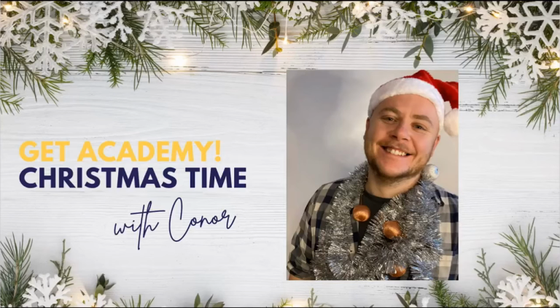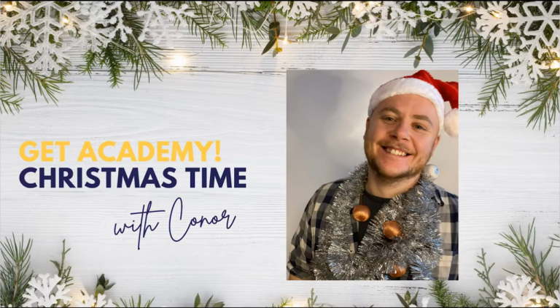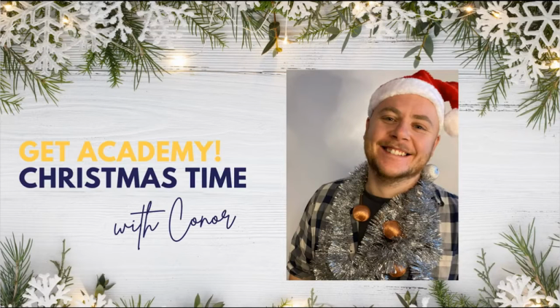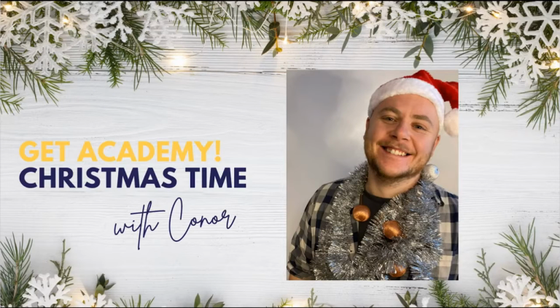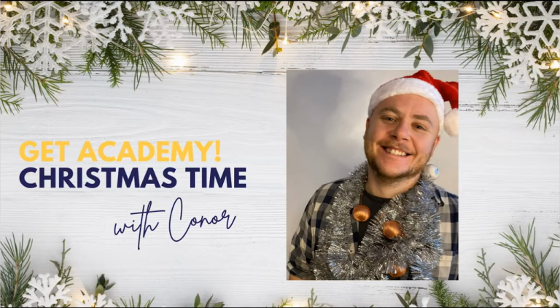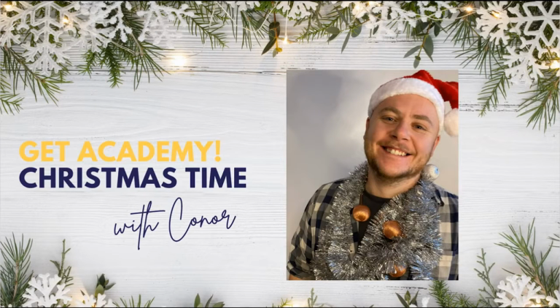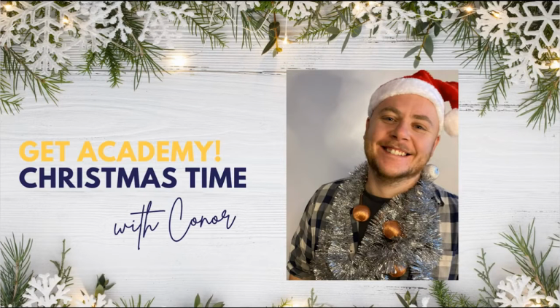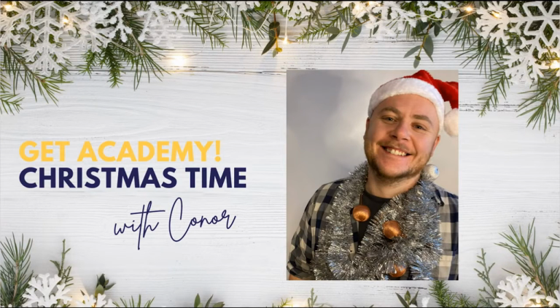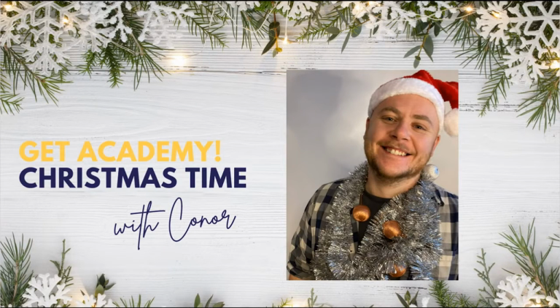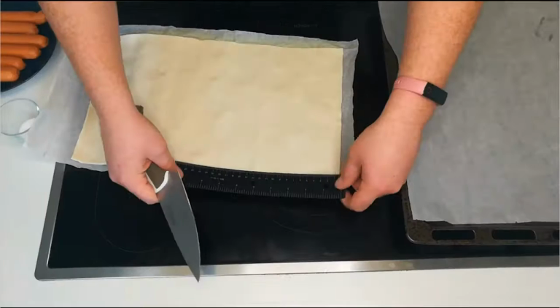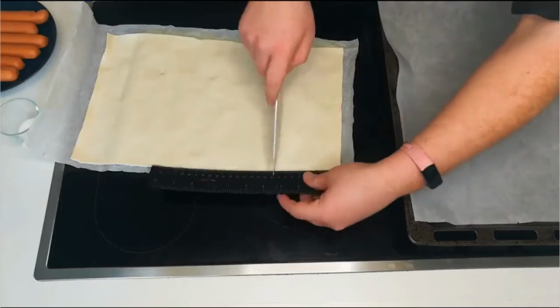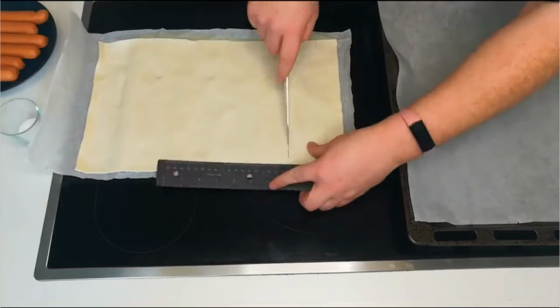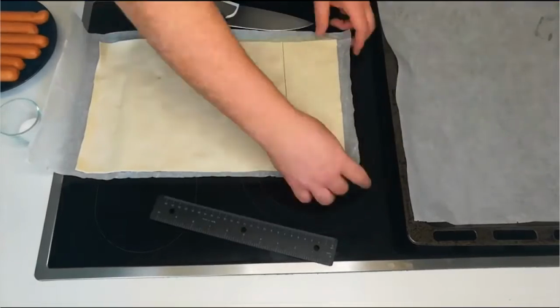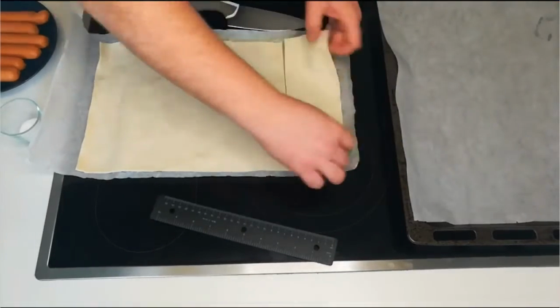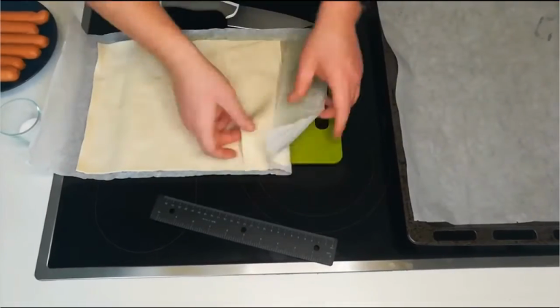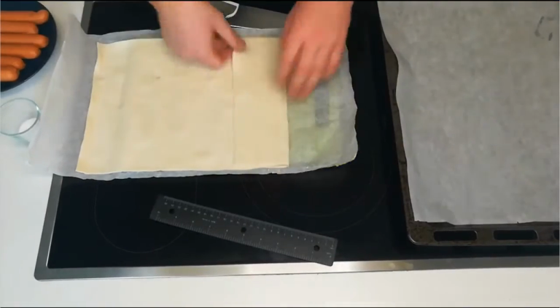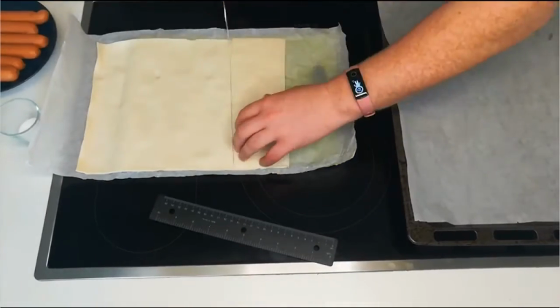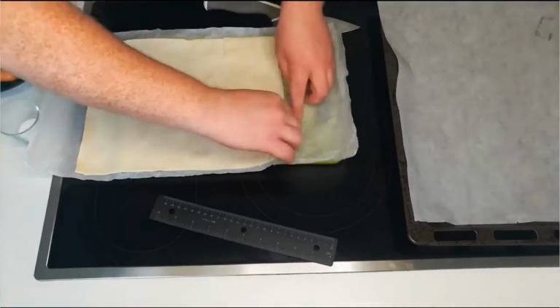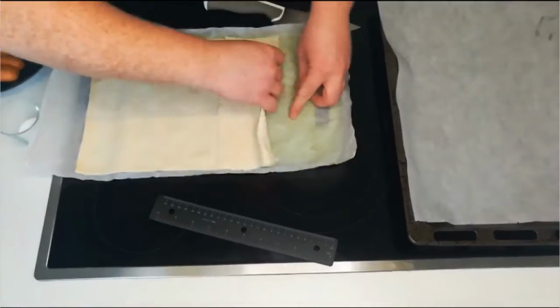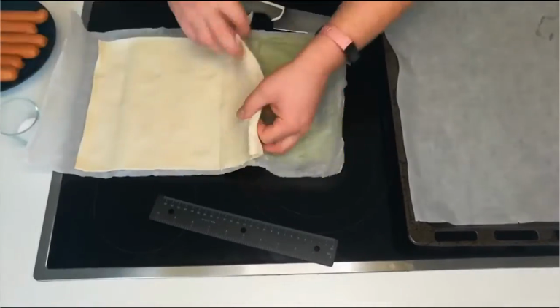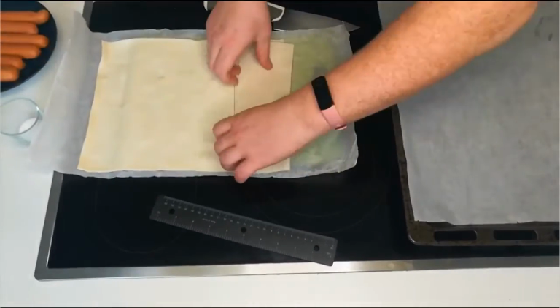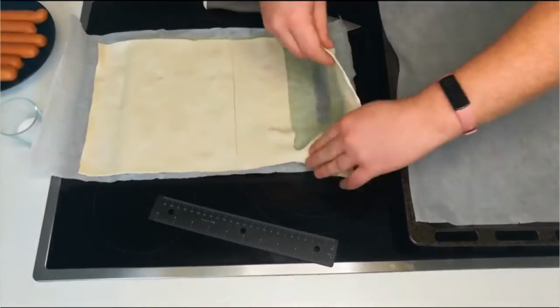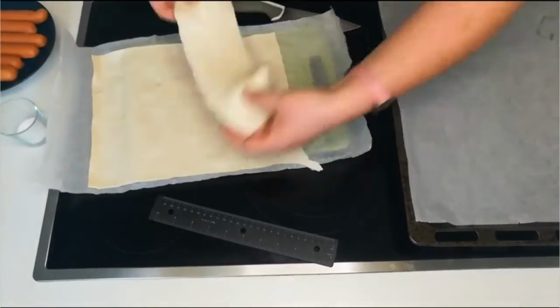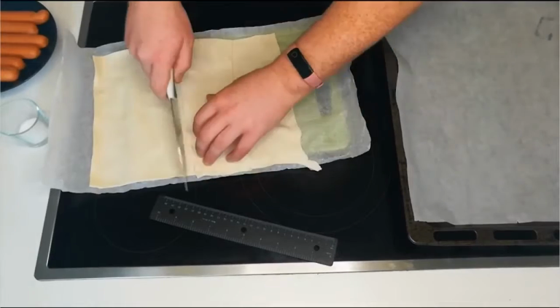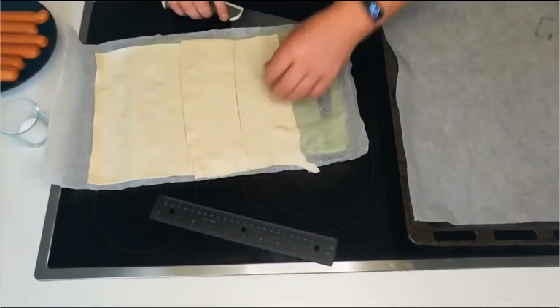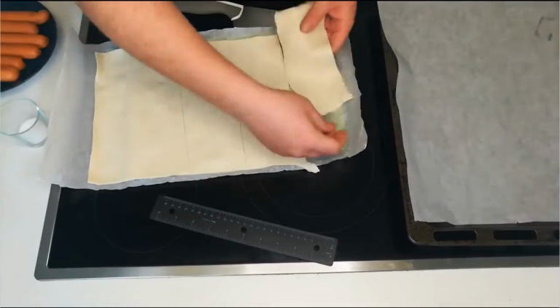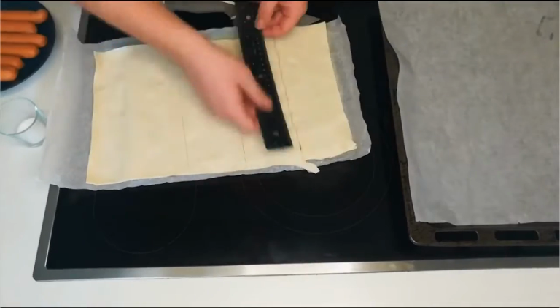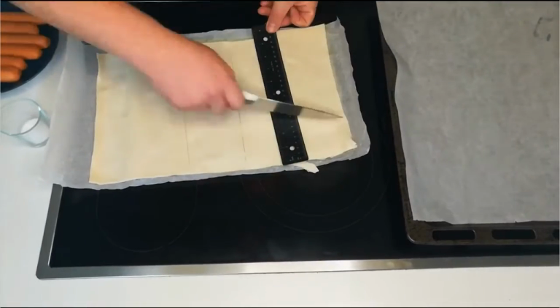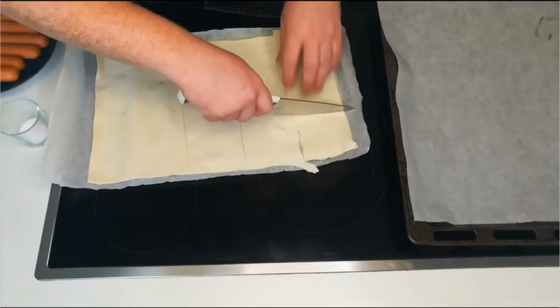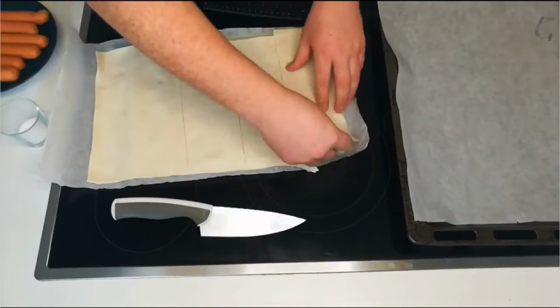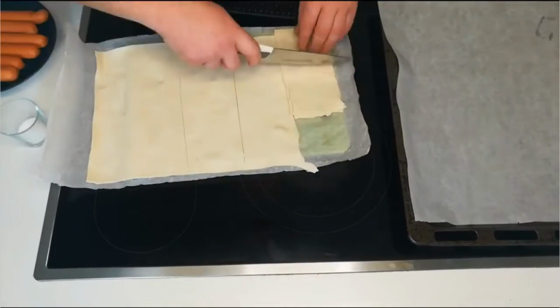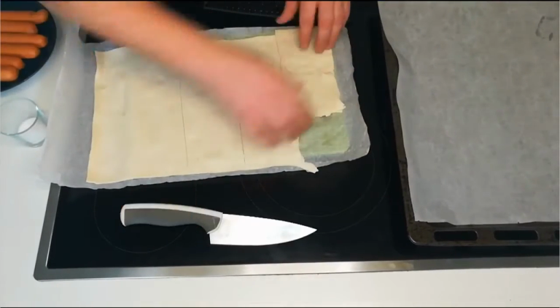Hey, I'm Conor and I'm going to show you how to make some pigs in blankets for your Christmas dinner. Cut some pastry into 8 by 8 centimeter squares. Place to the side when you have finished.